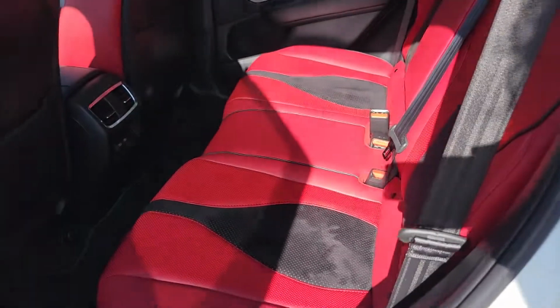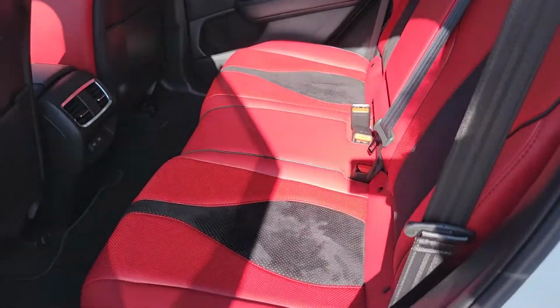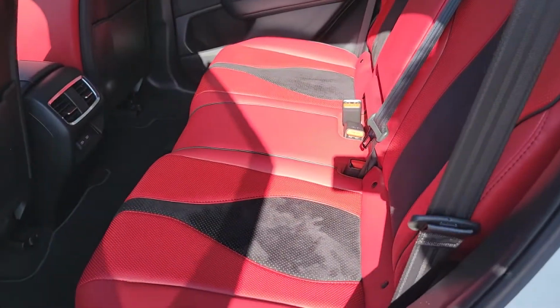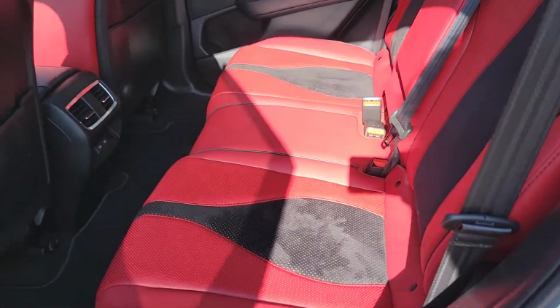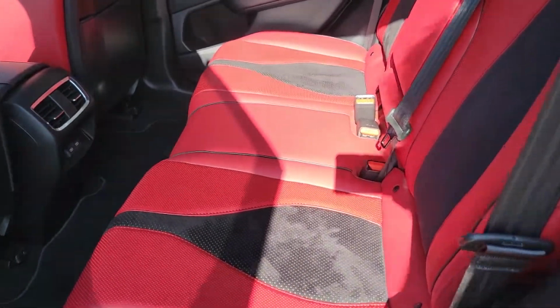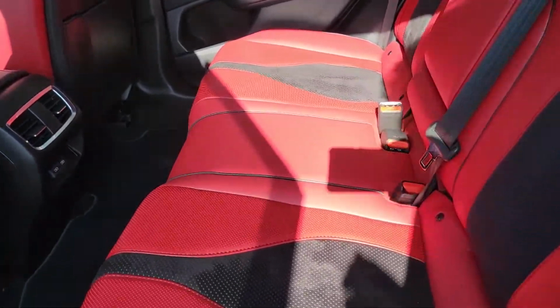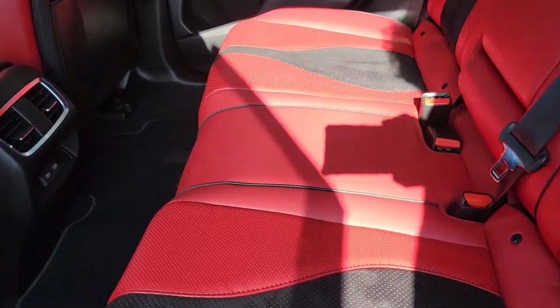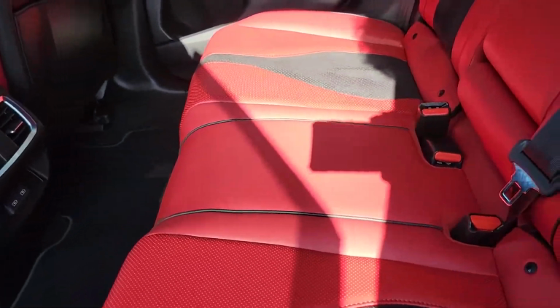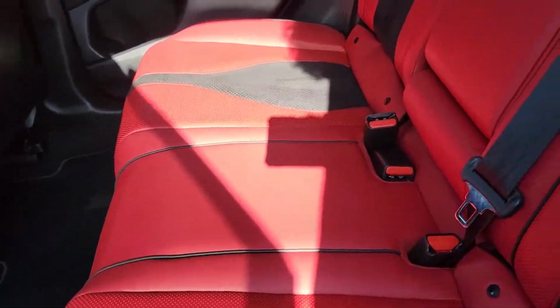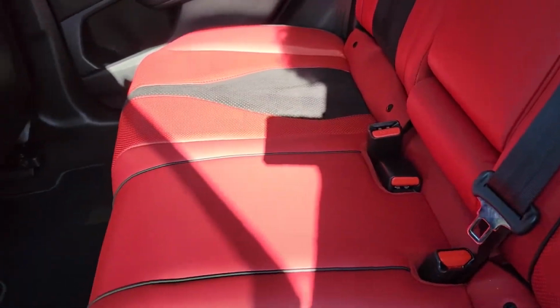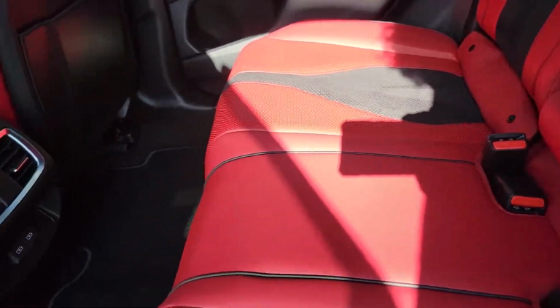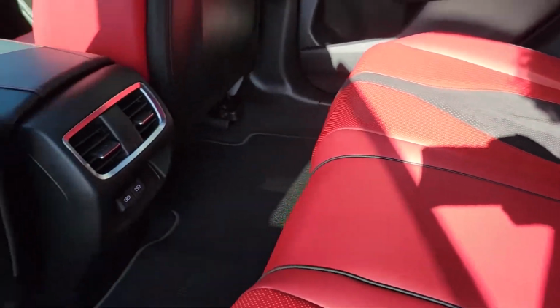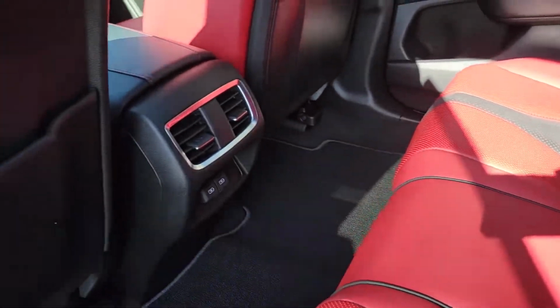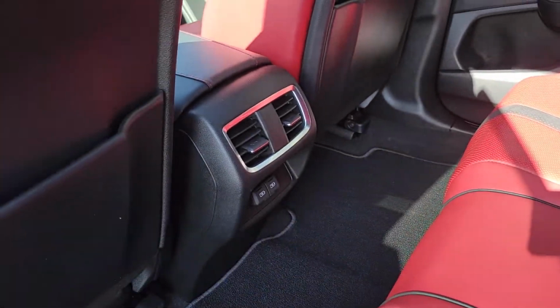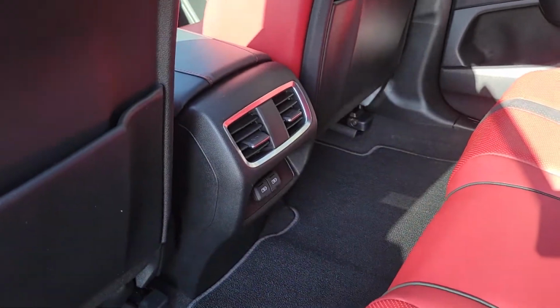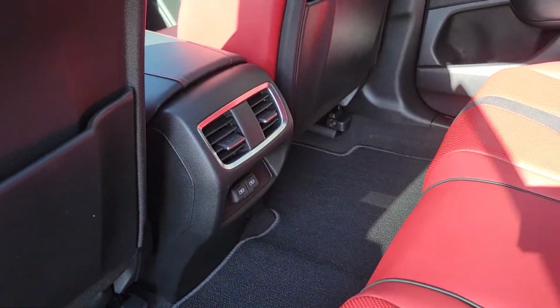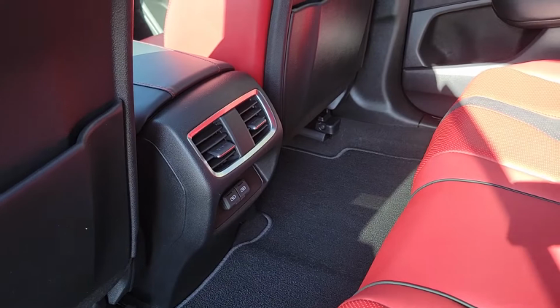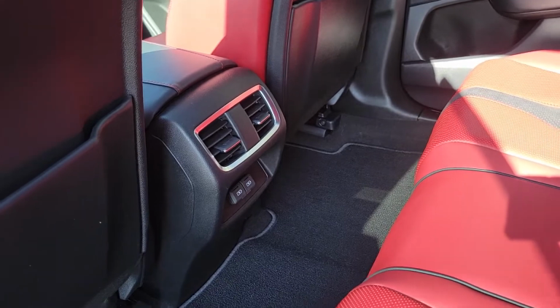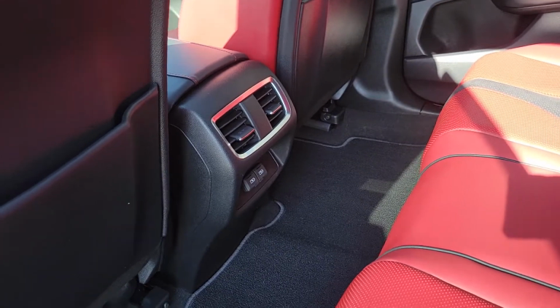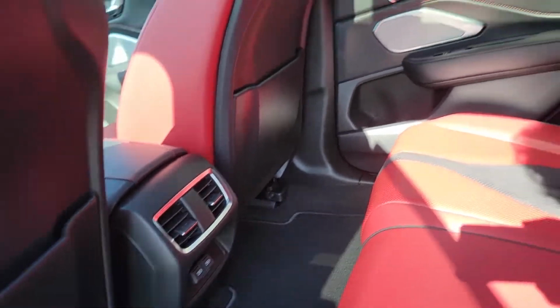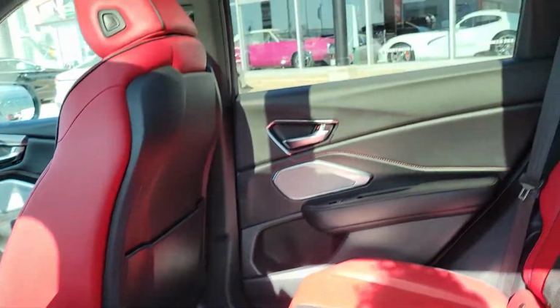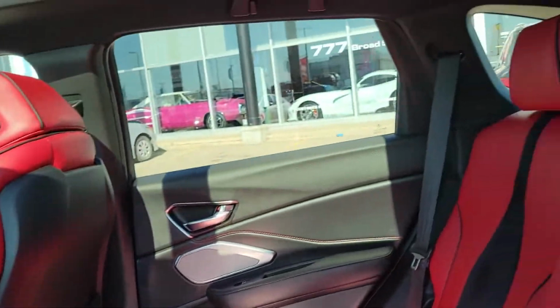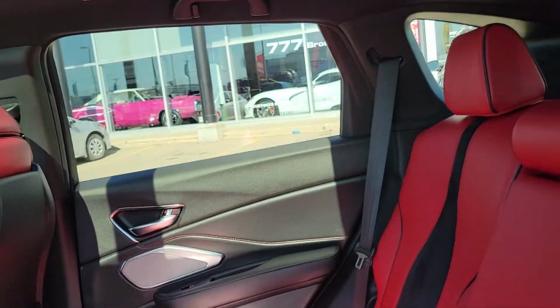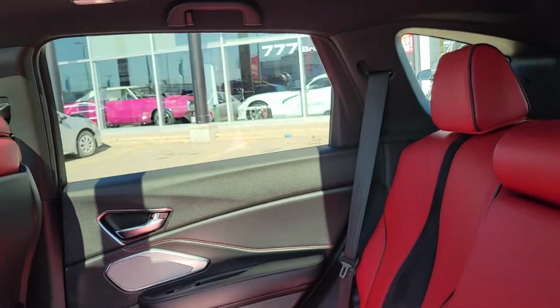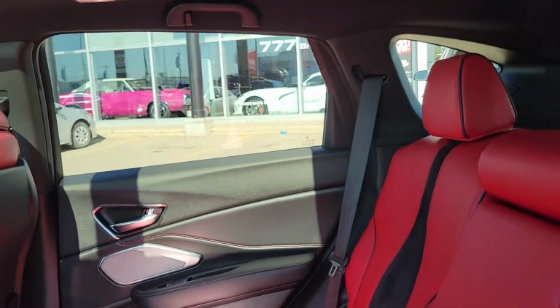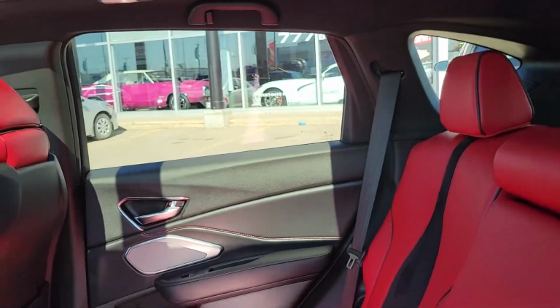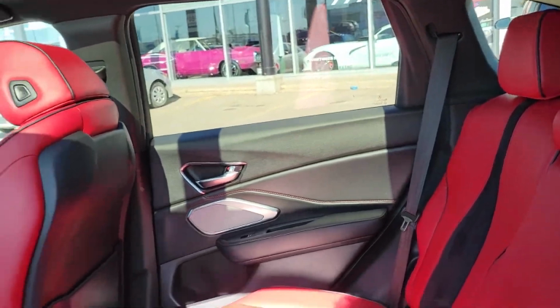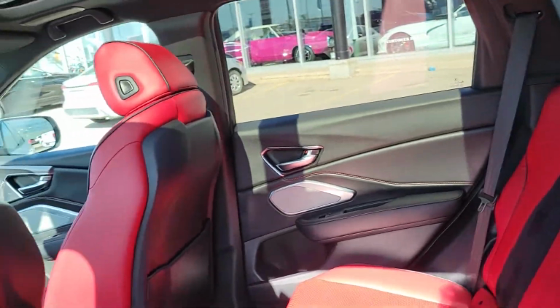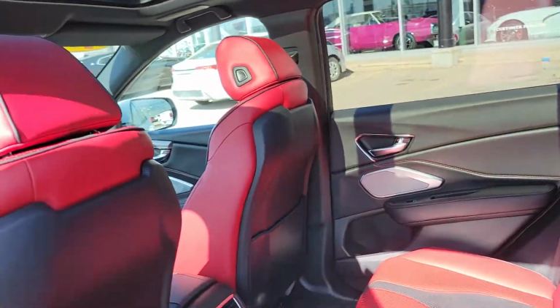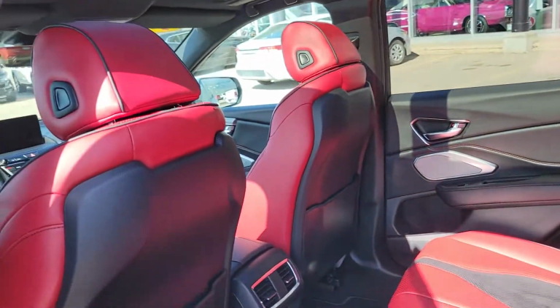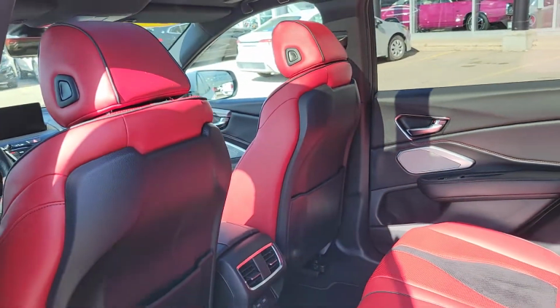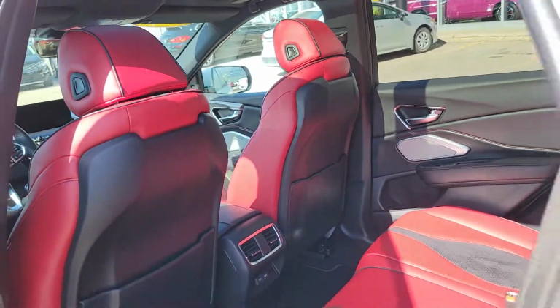On the back side, you have these gorgeous red seats and extra USB chargers on the back side. This thing looks virtually brand new inside.